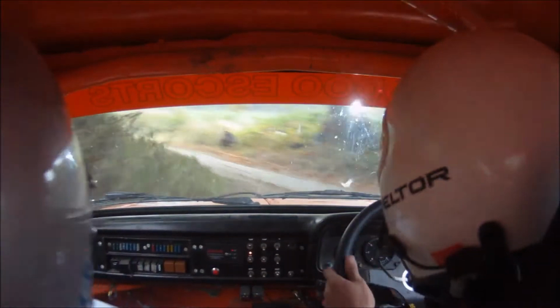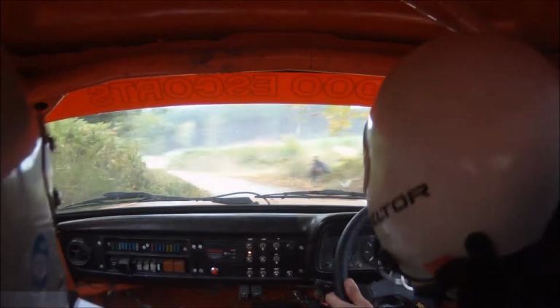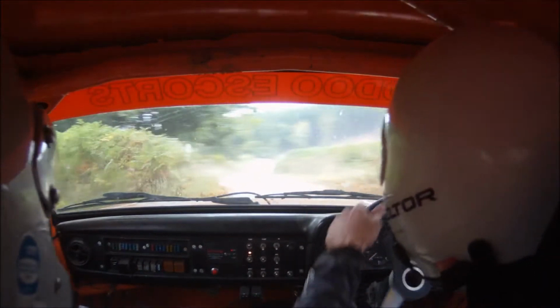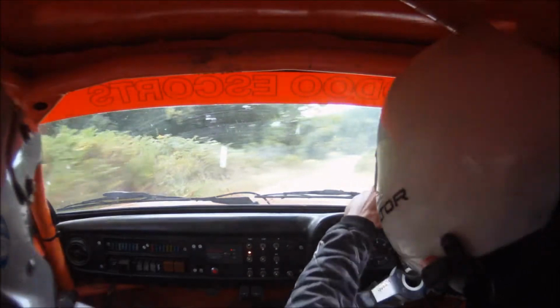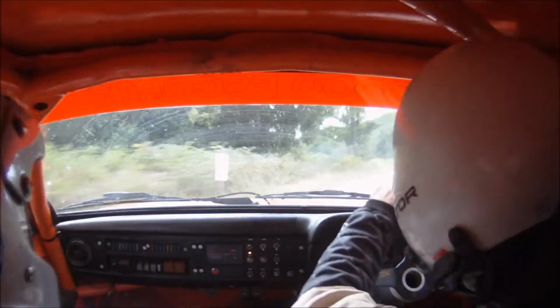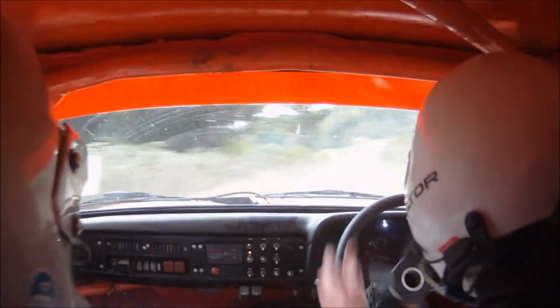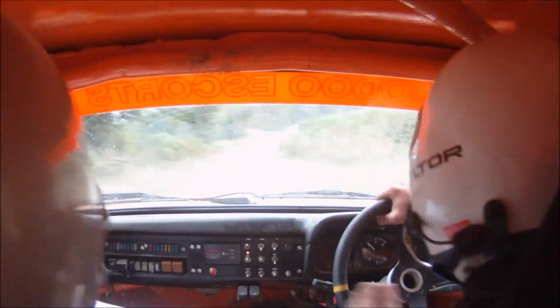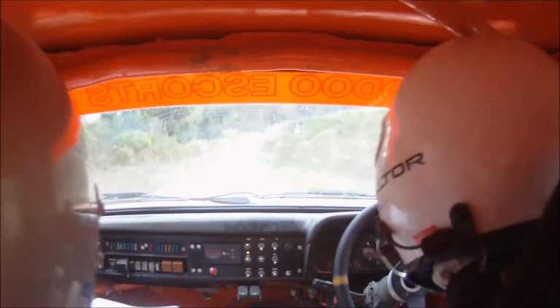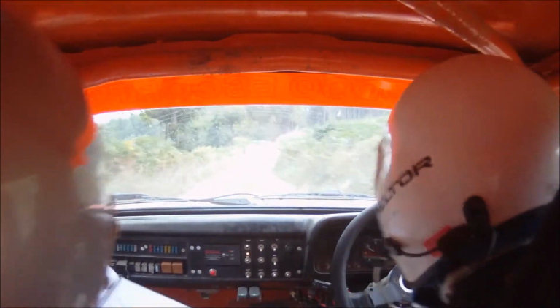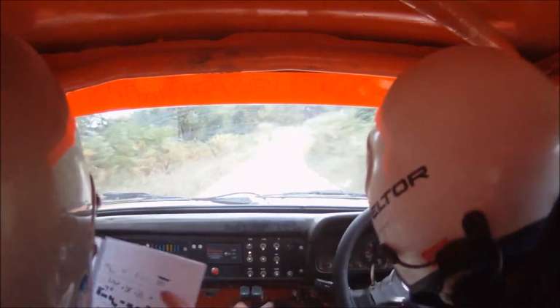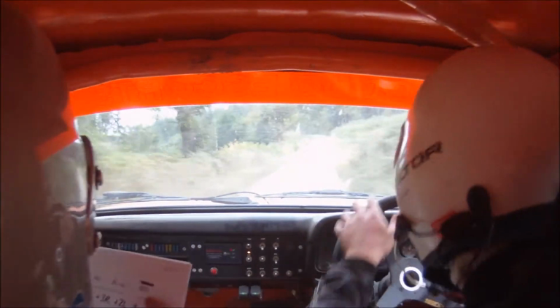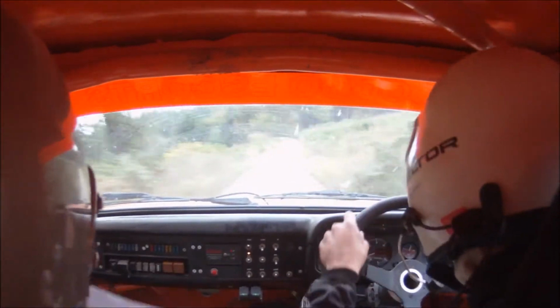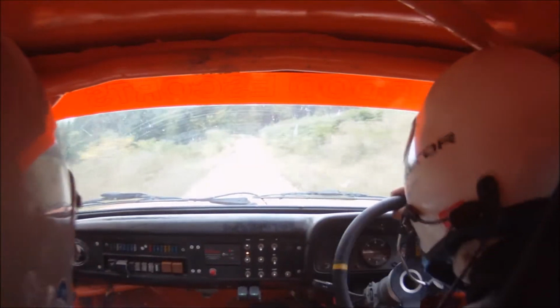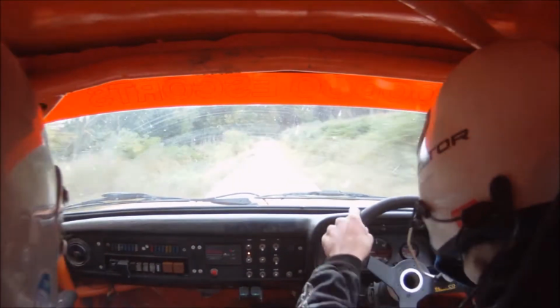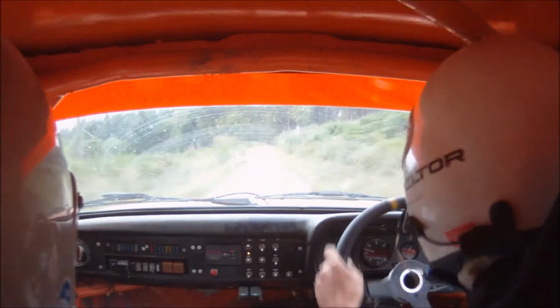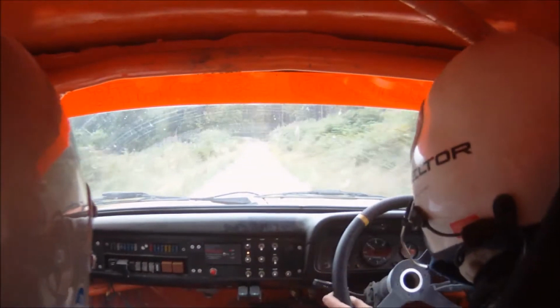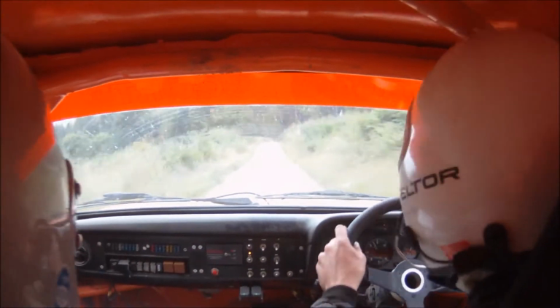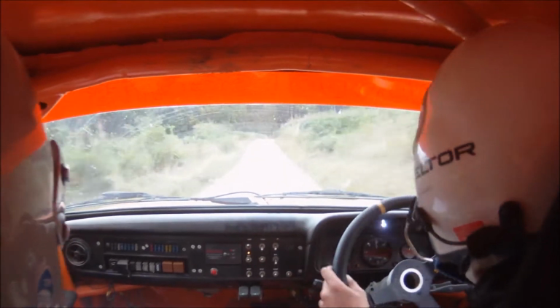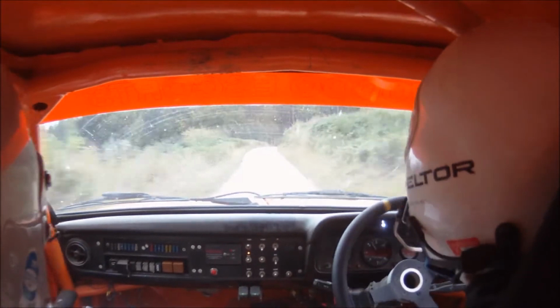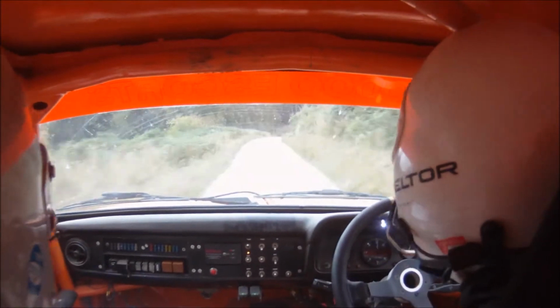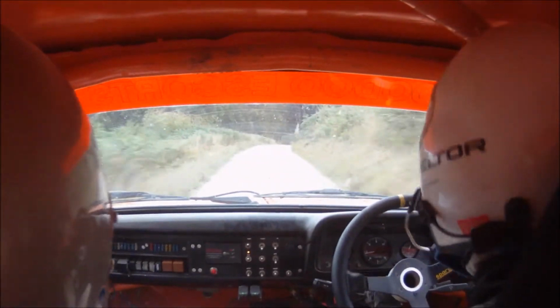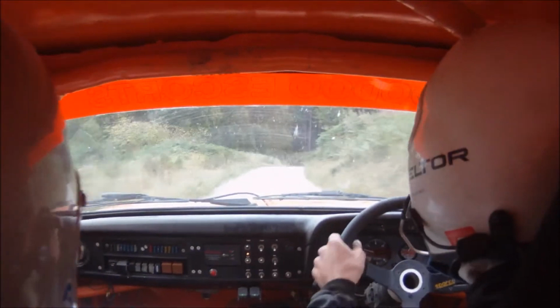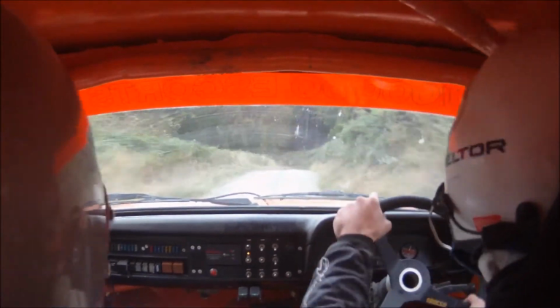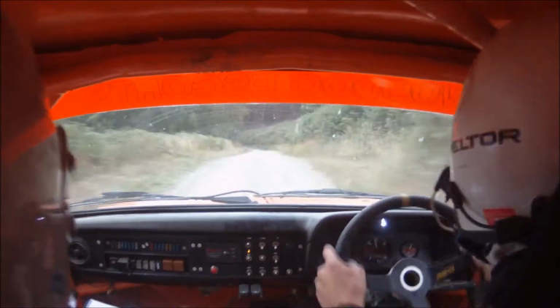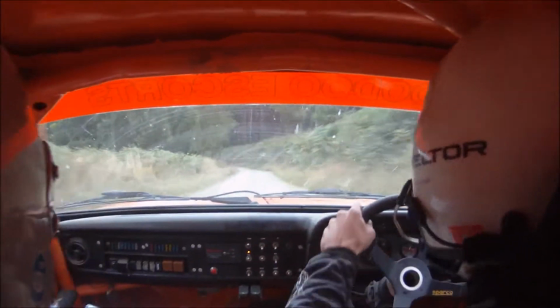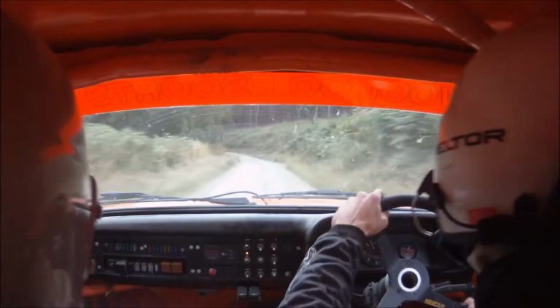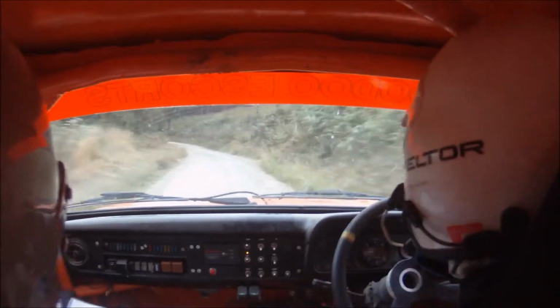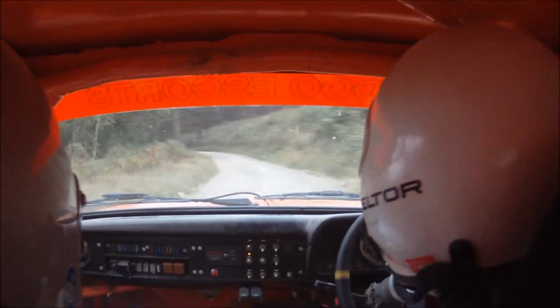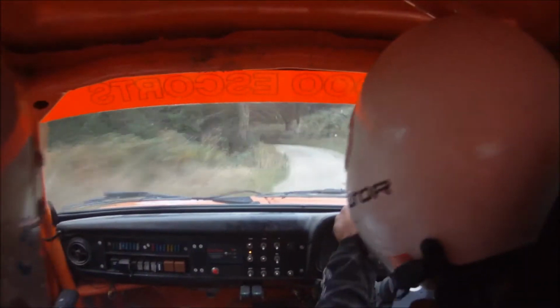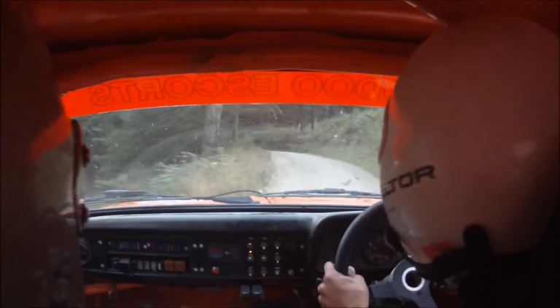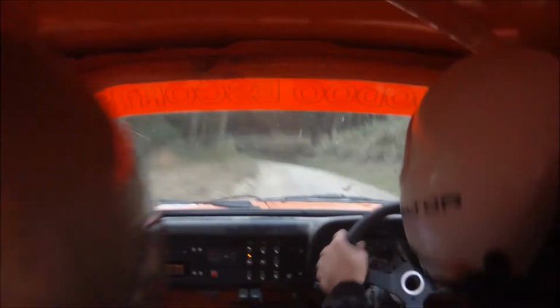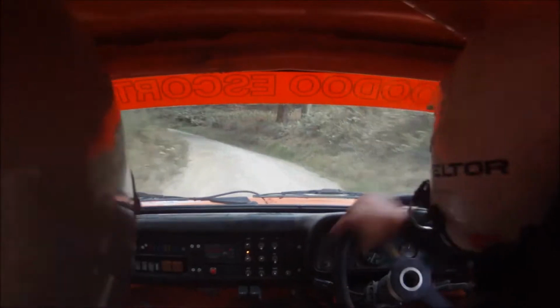1 right. 130. Gravel continues. 6 right over bump. 40. 4 left long. 60. 3 left over junction.